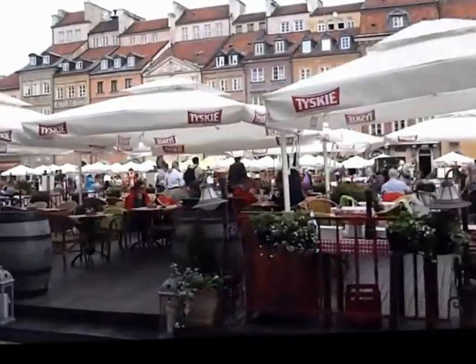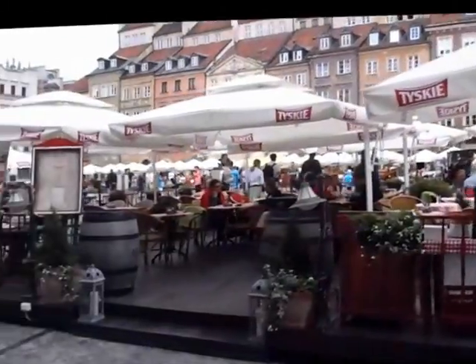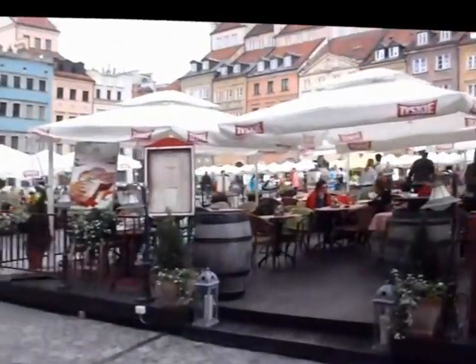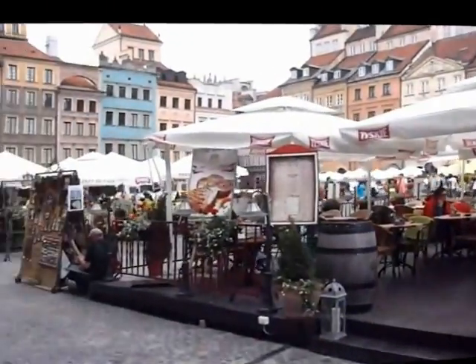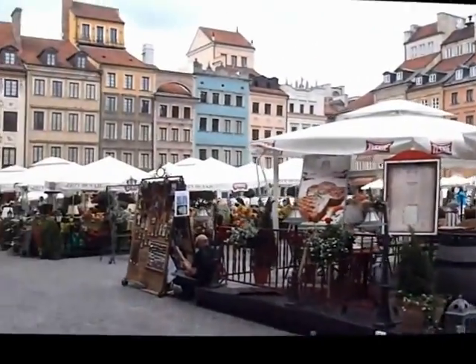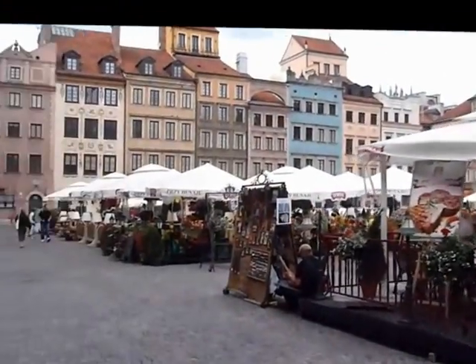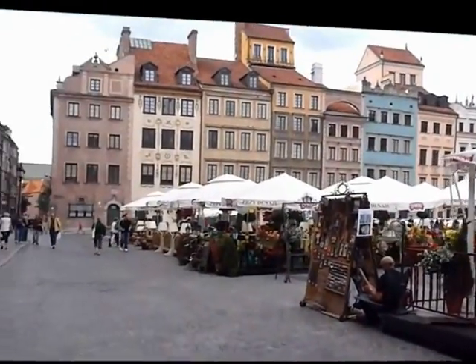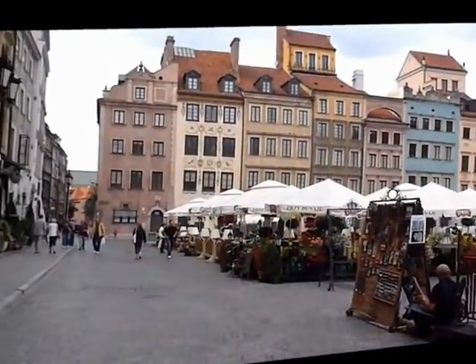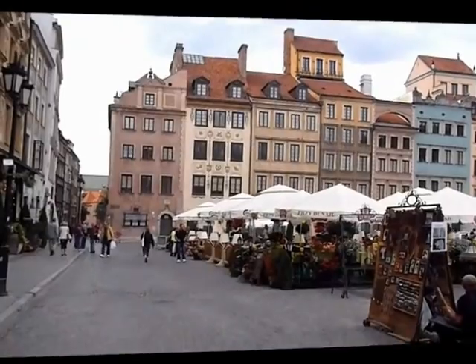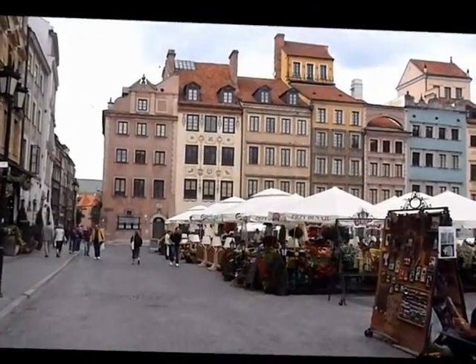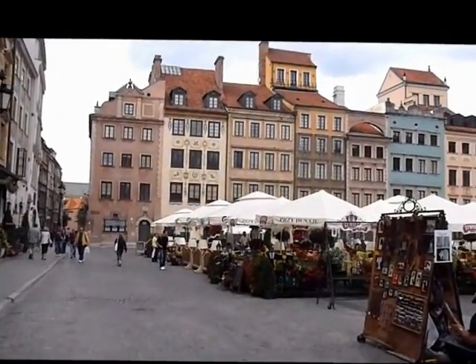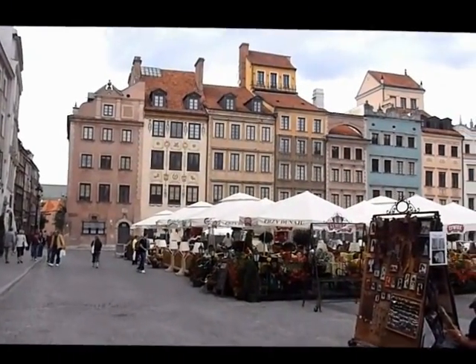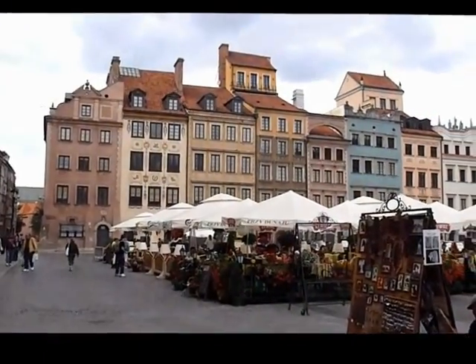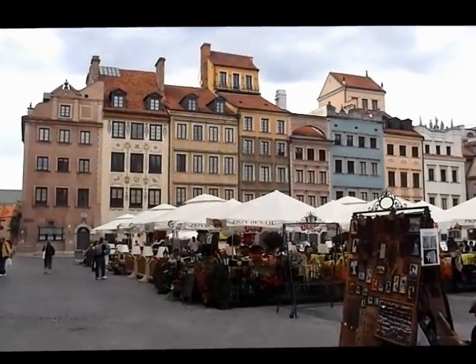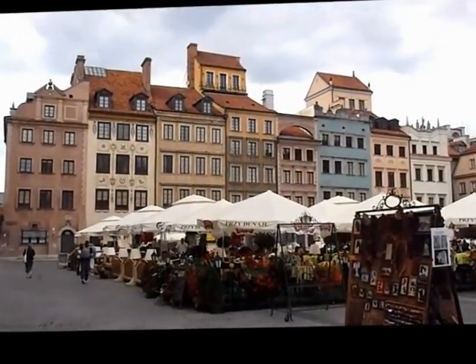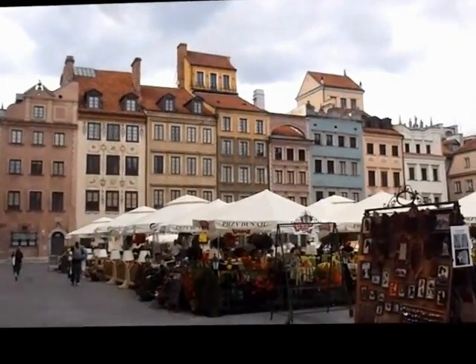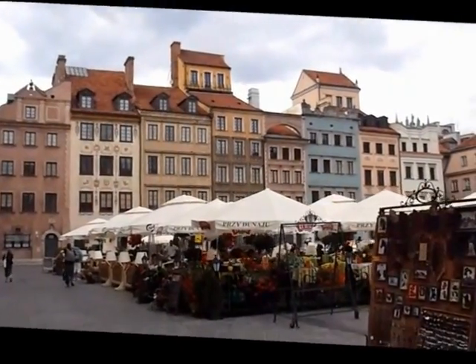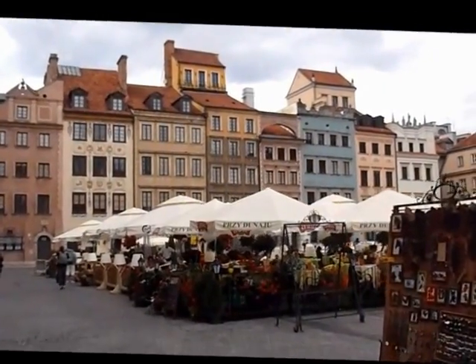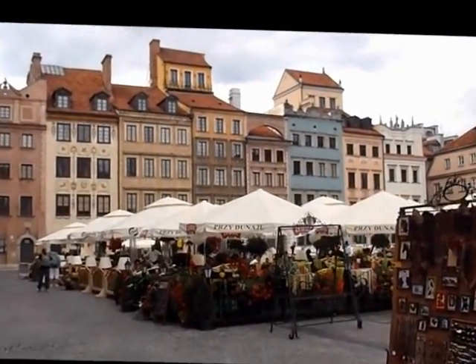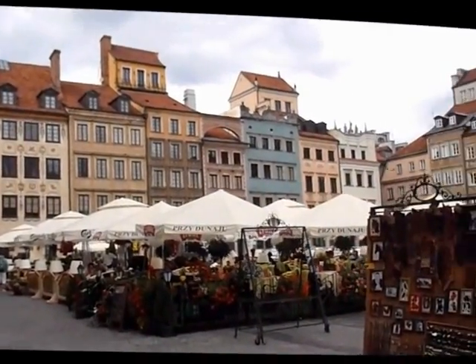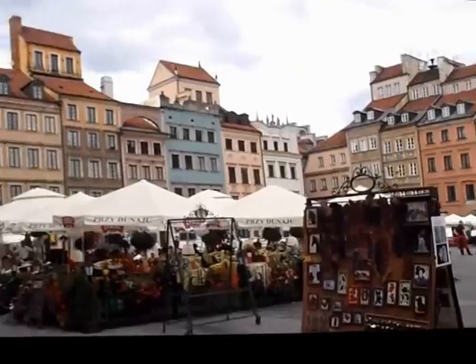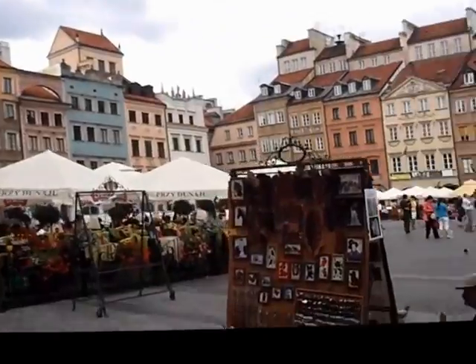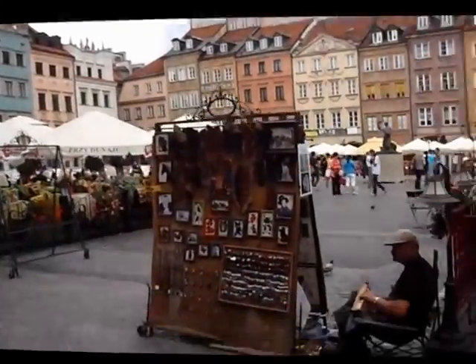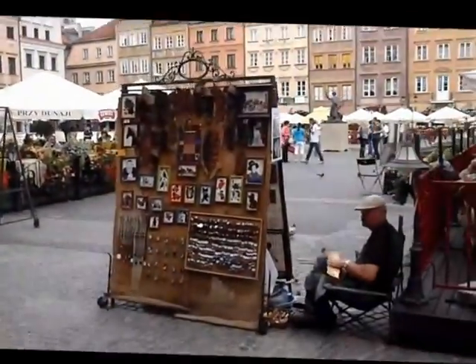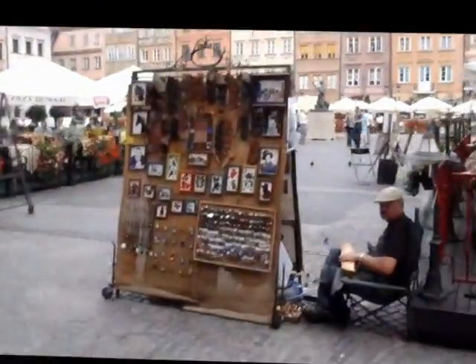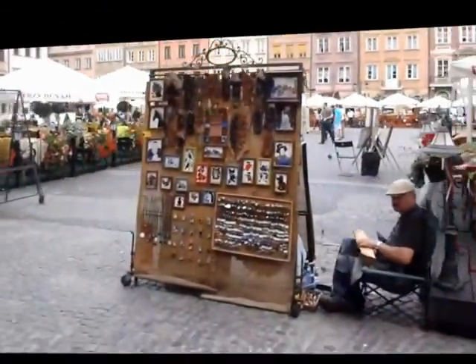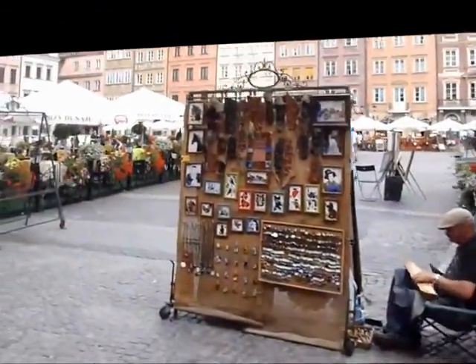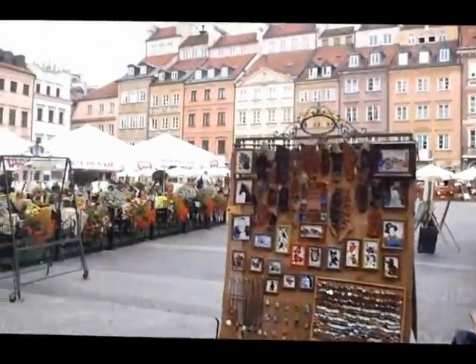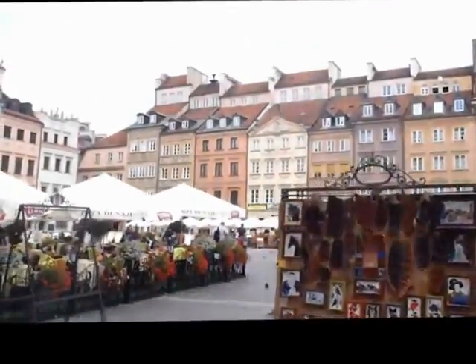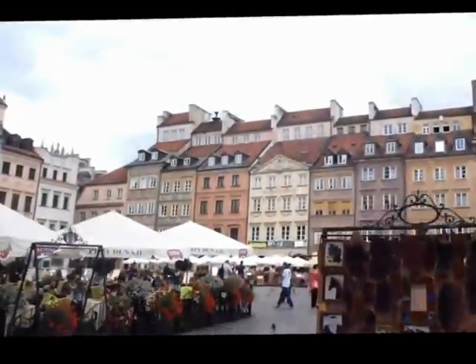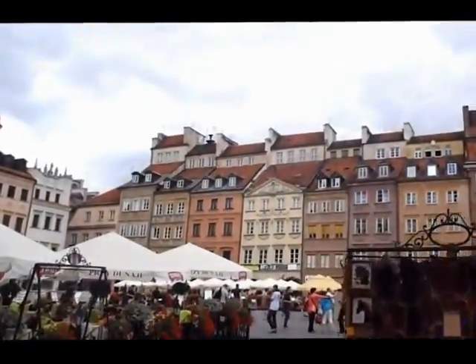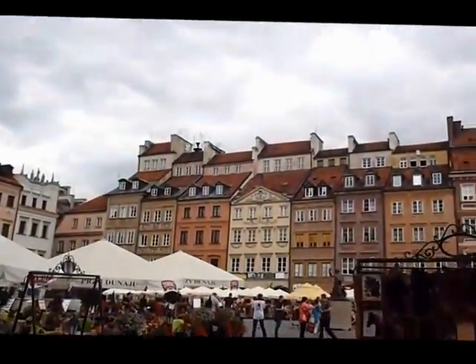This is the market square — a very impressive square here. The restaurants, the souvenirs, nice buildings.